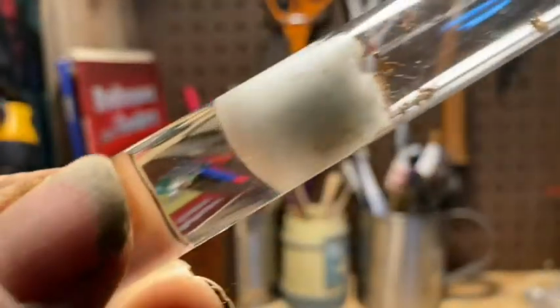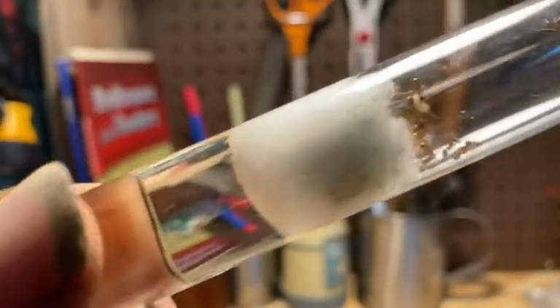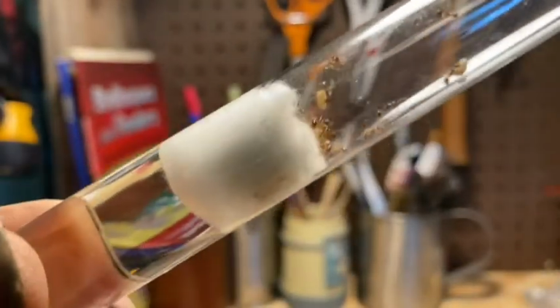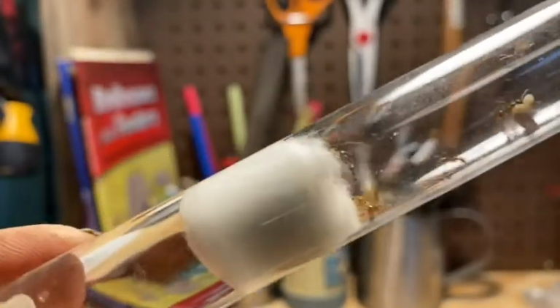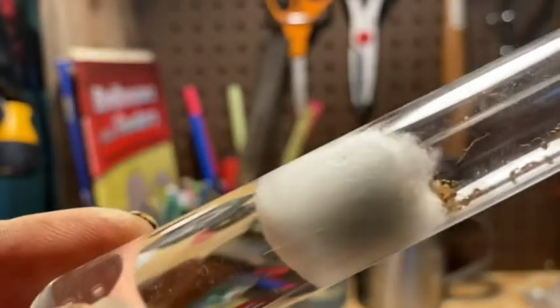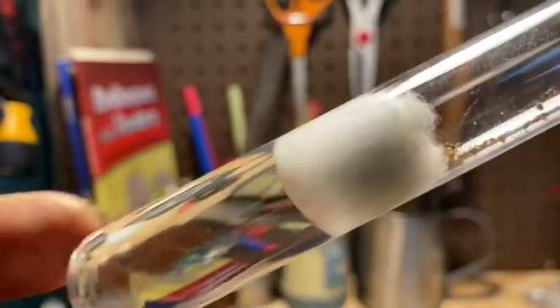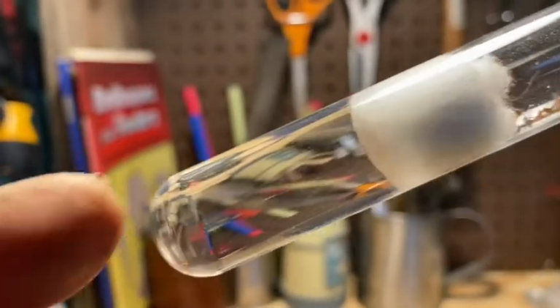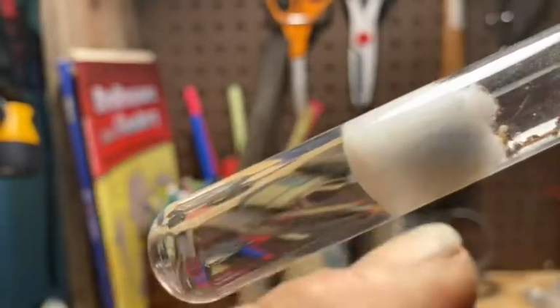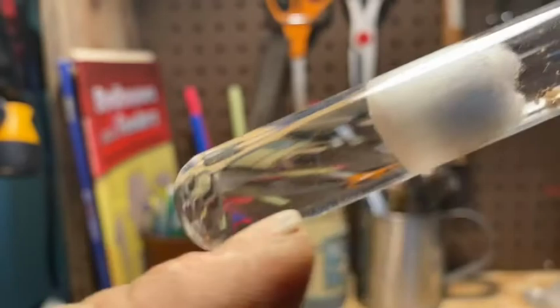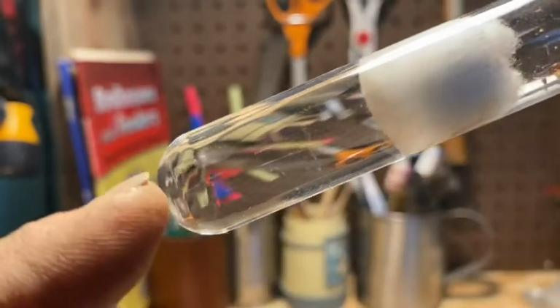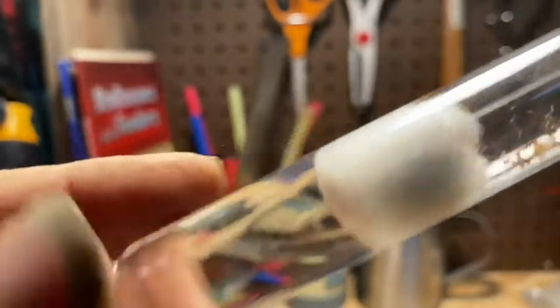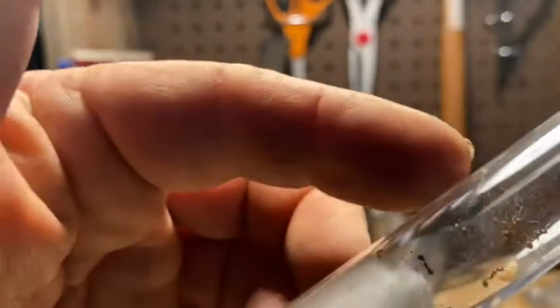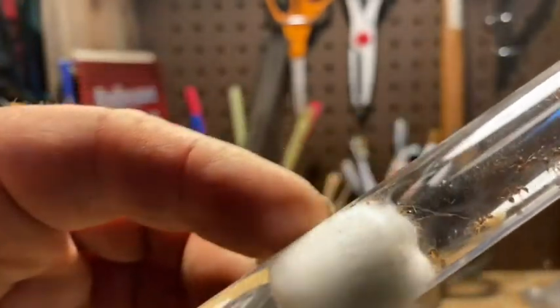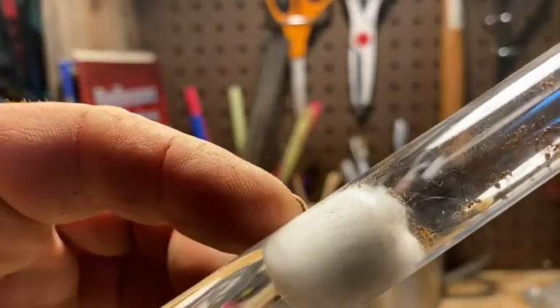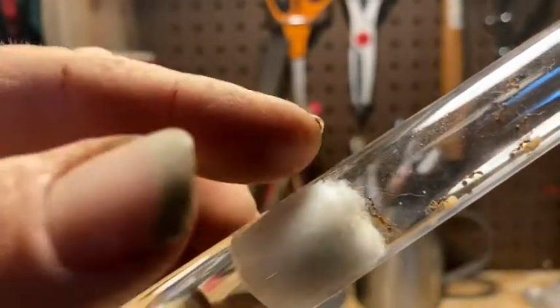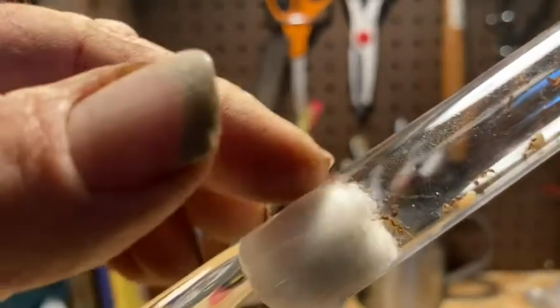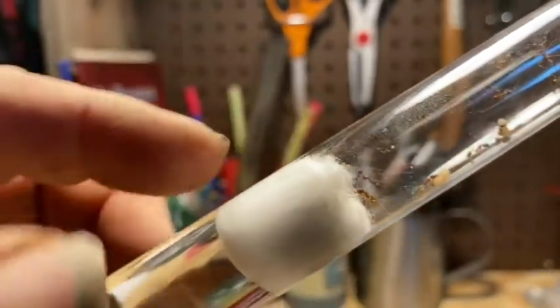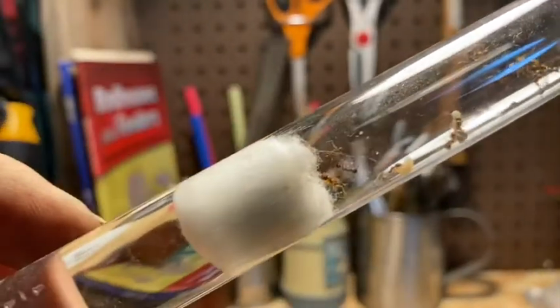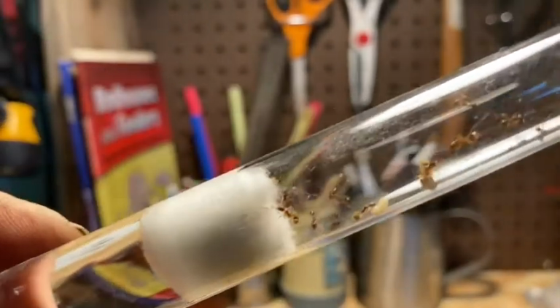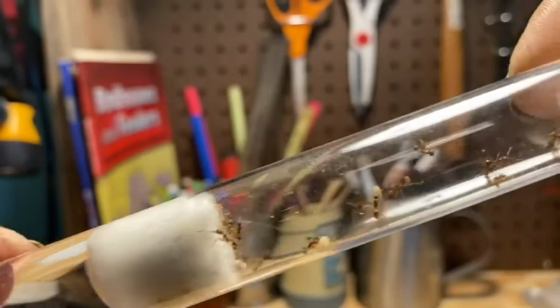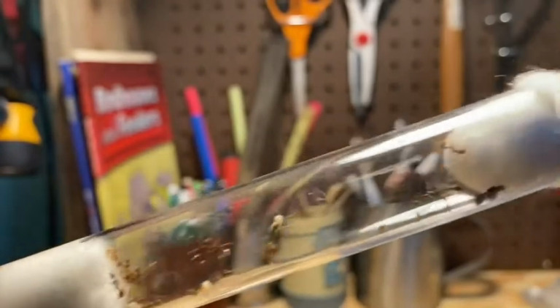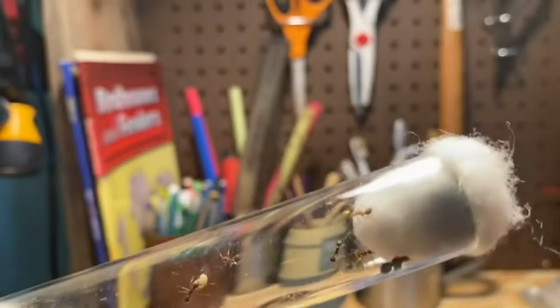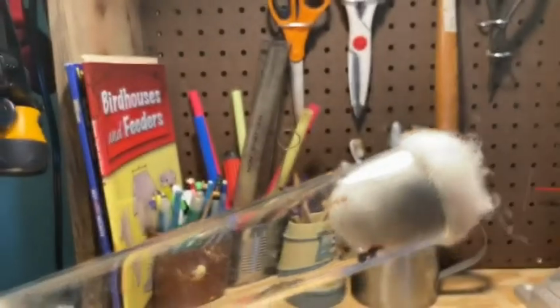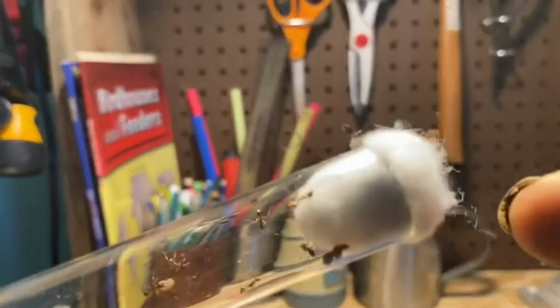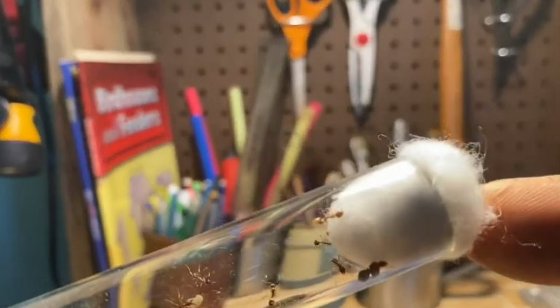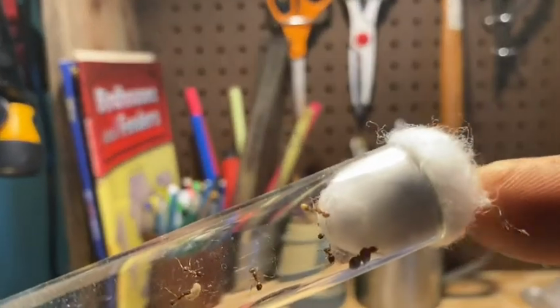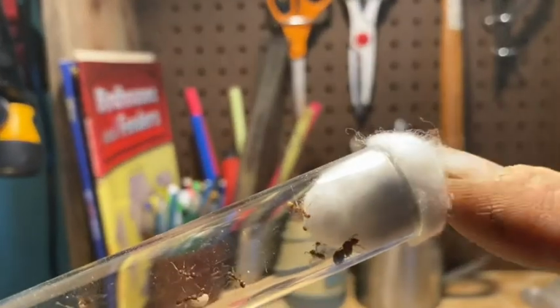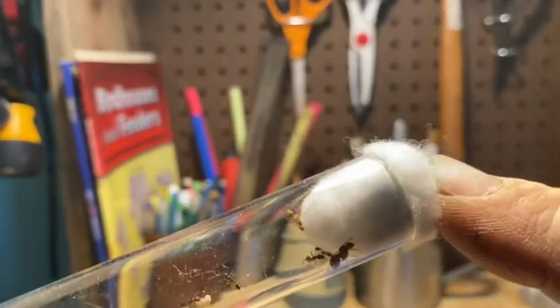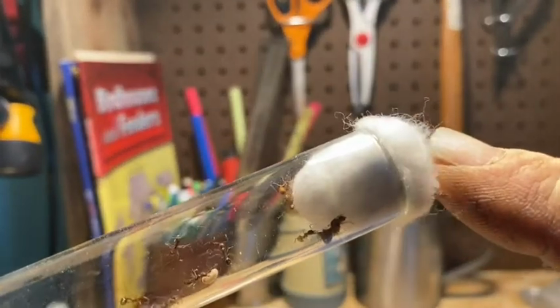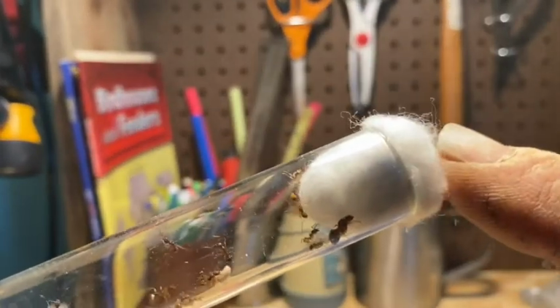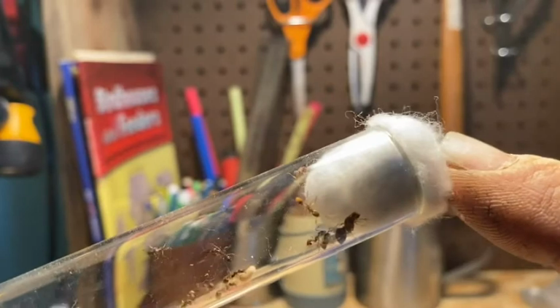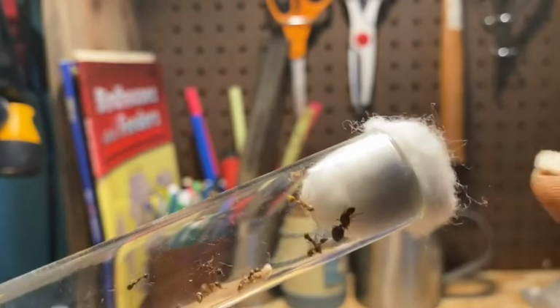So I got them in this test tube setup. Got water in the back end with a little cotton ball. They can draw moisture through that cotton ball as well as draw air from the cotton ball at this end.